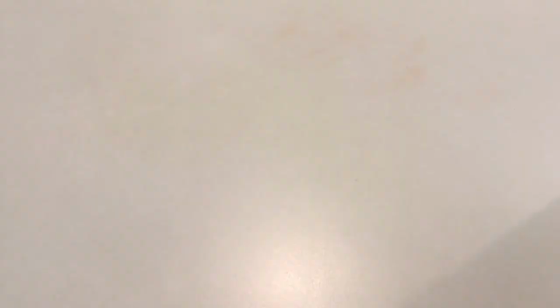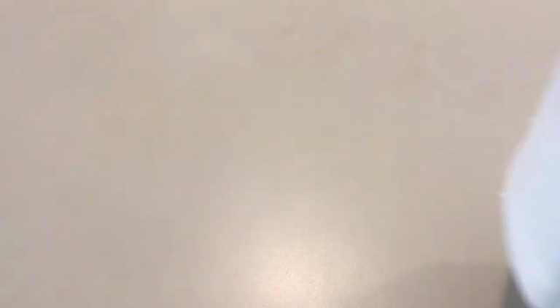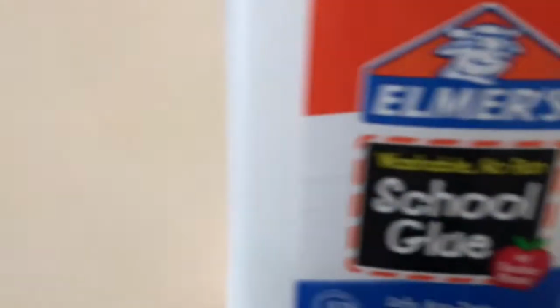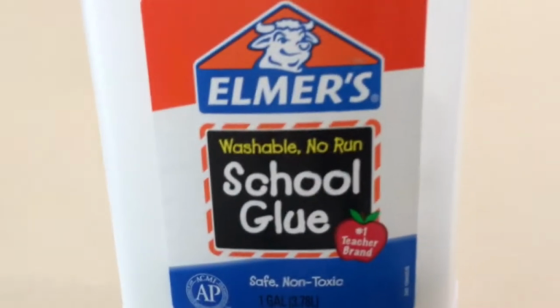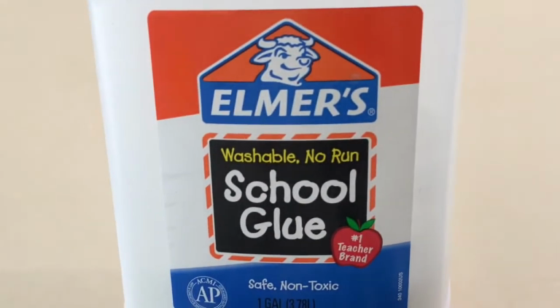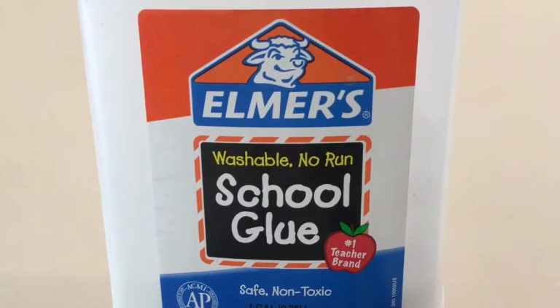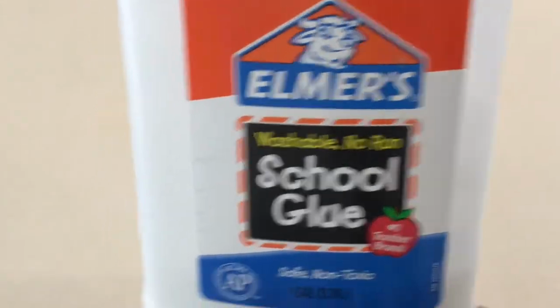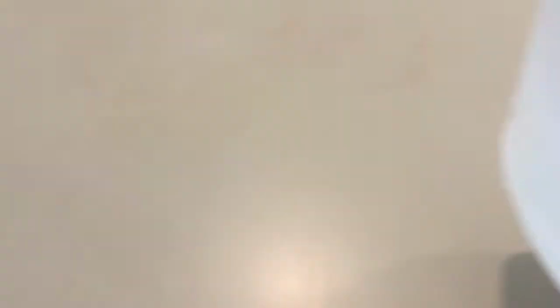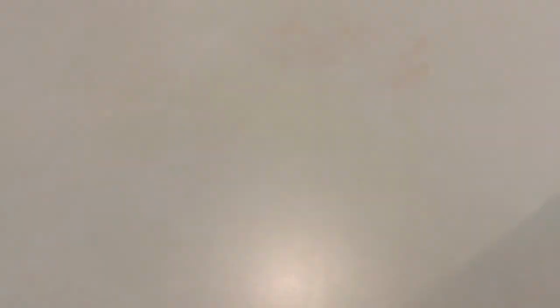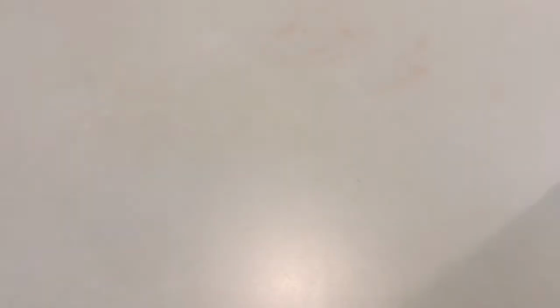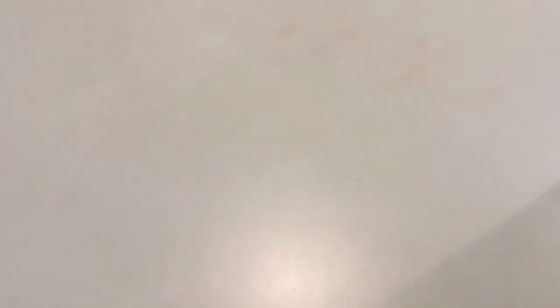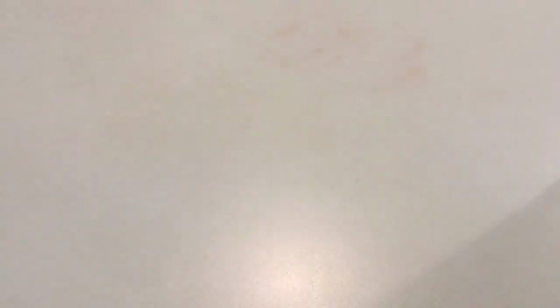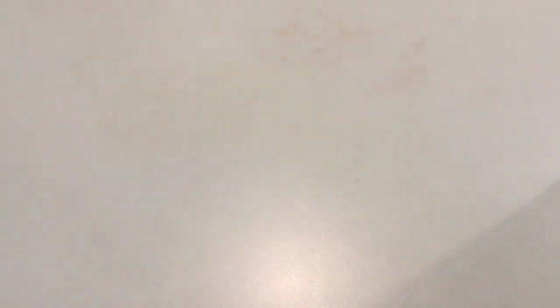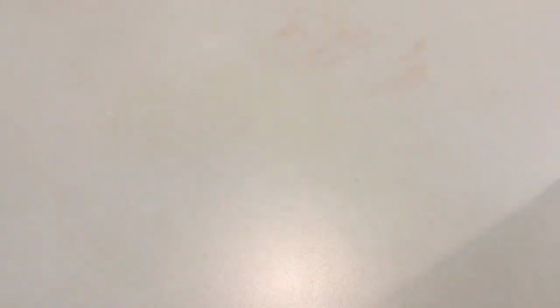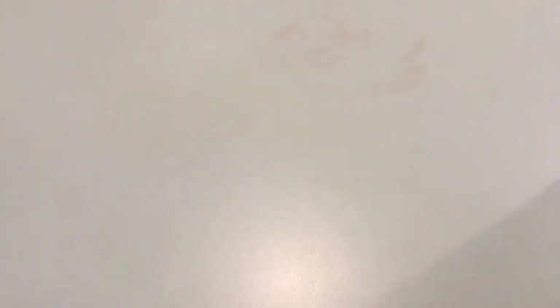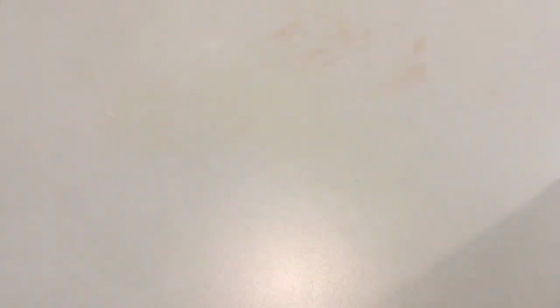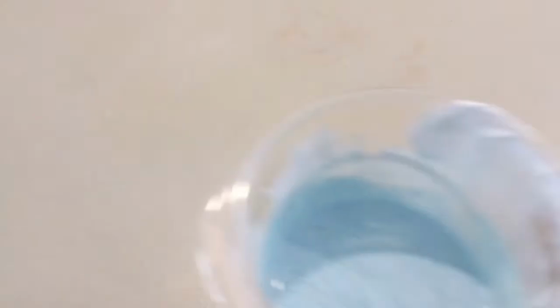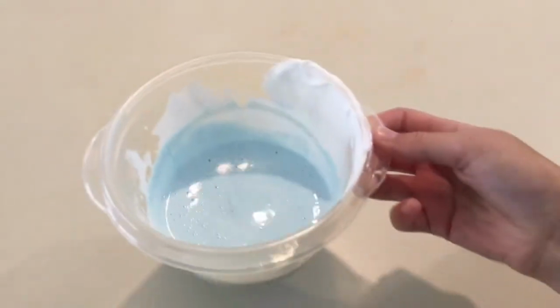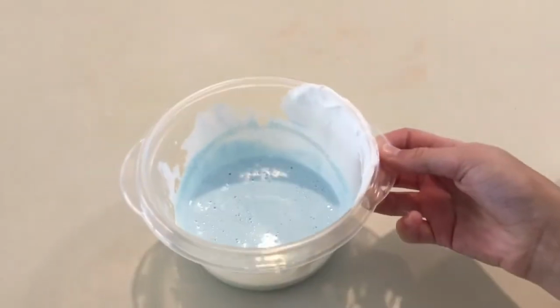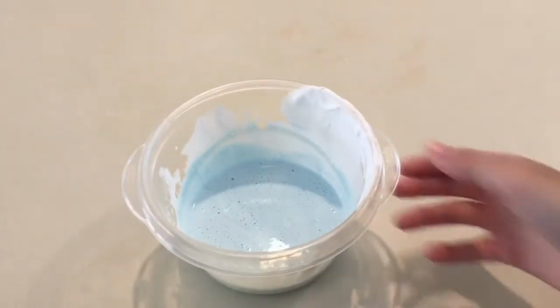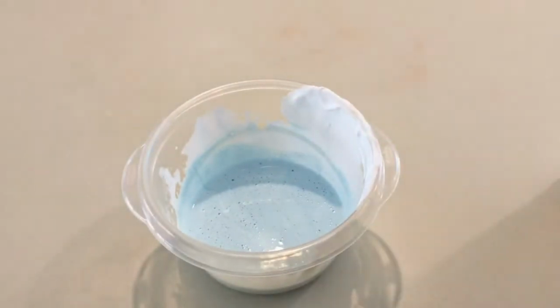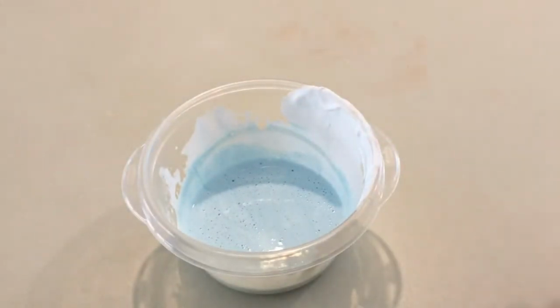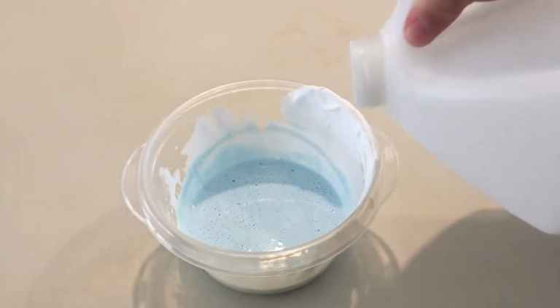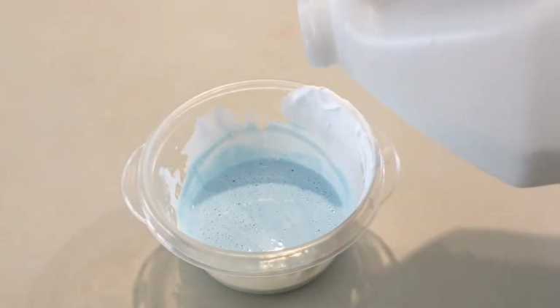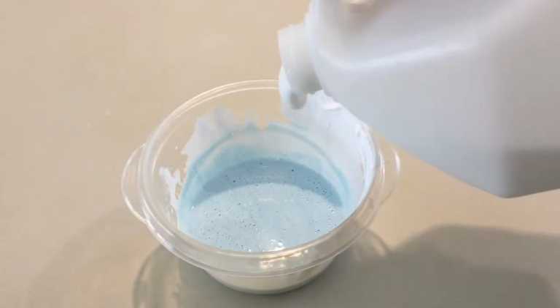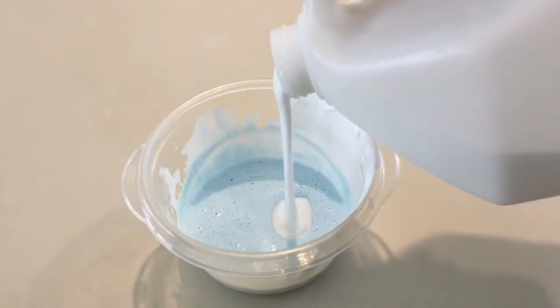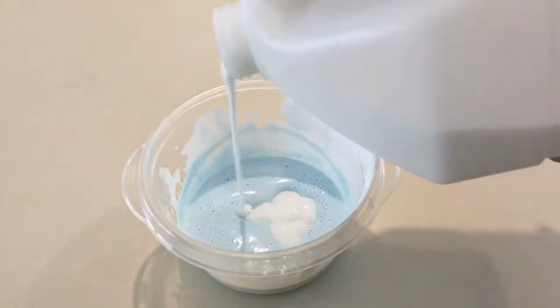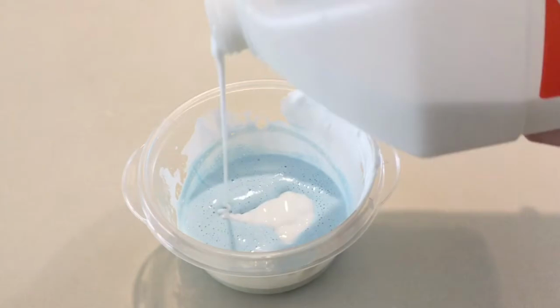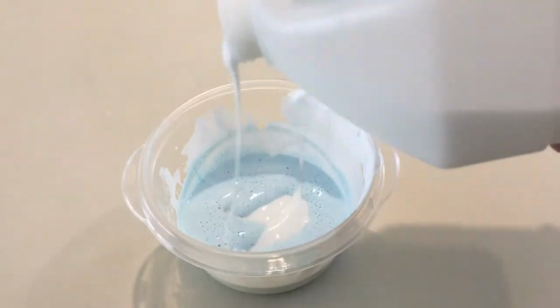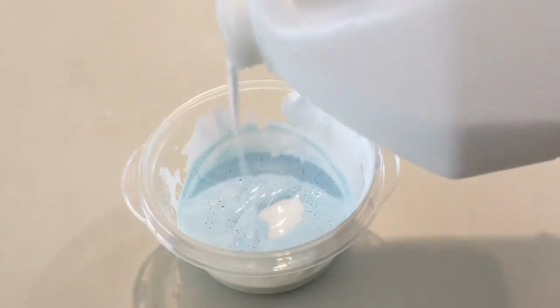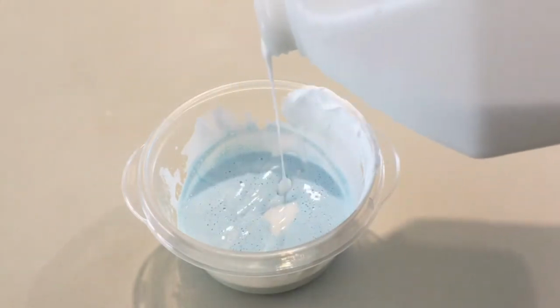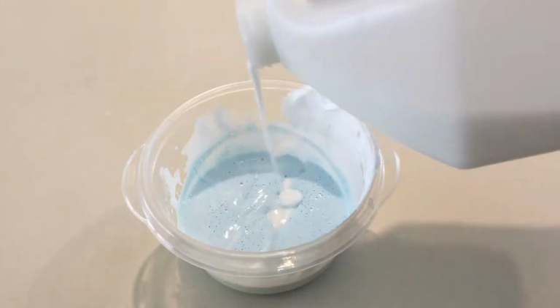Now finally we've made it to our last step, which is our first step in a normal slime — our glue. I'm using Elmer's school glue. And now we are going to just pour it into the bowl with all of our other ingredients.